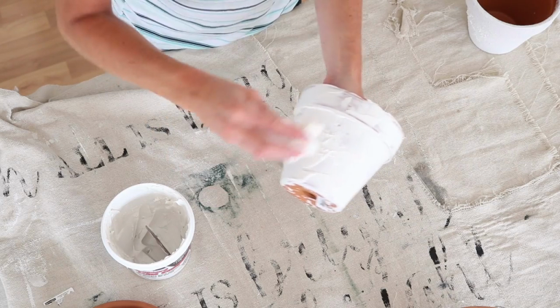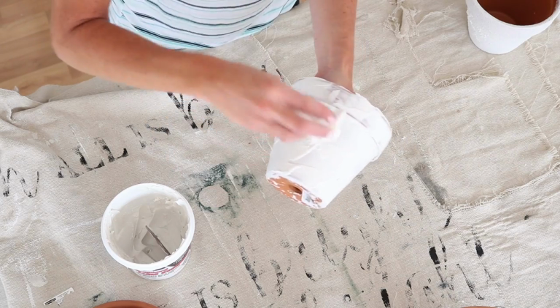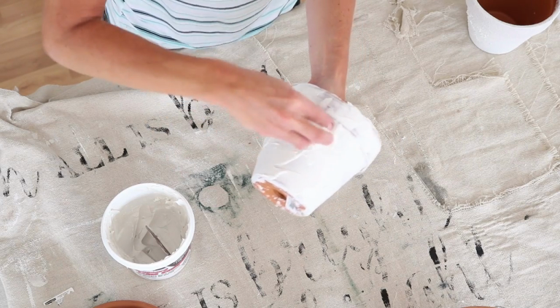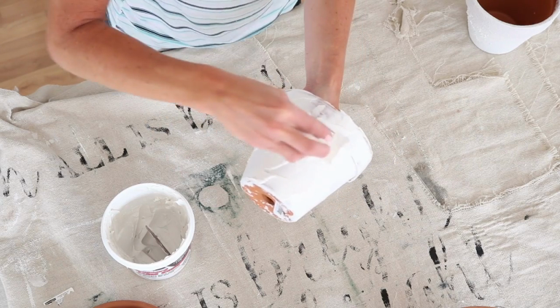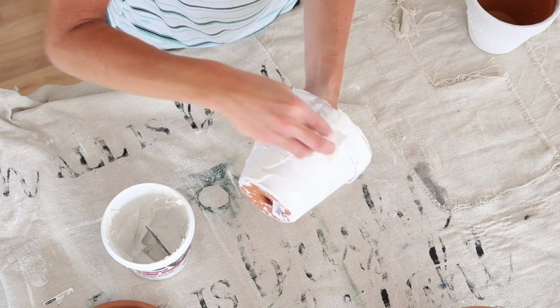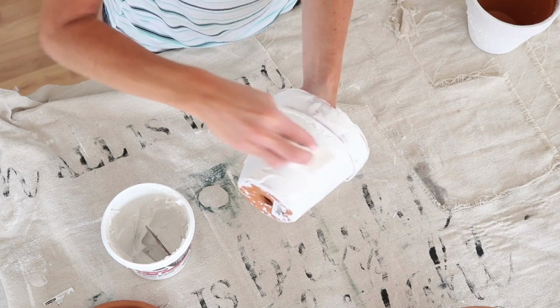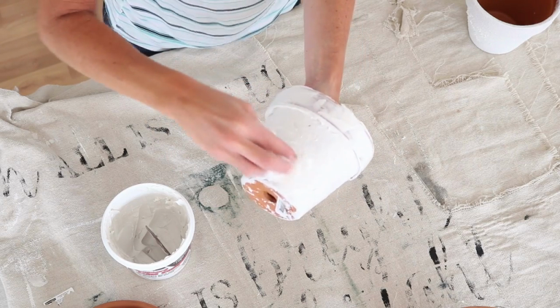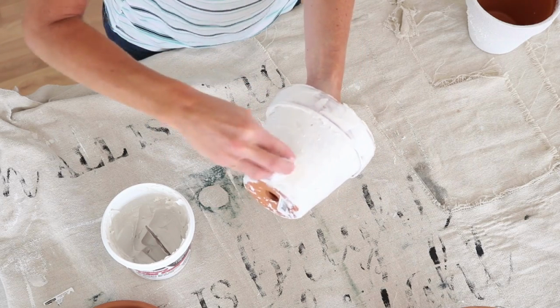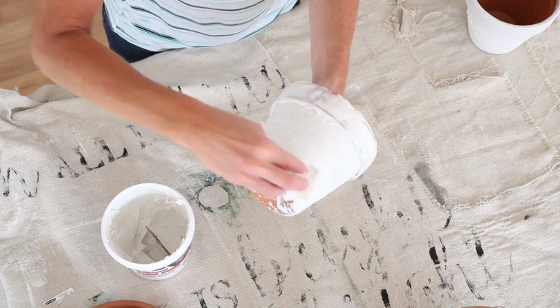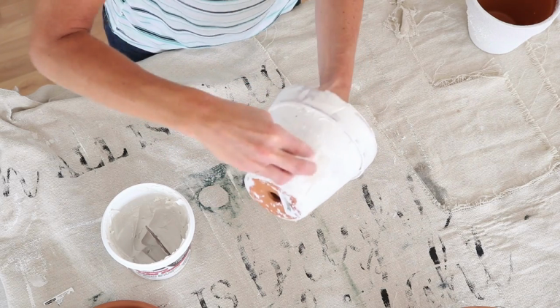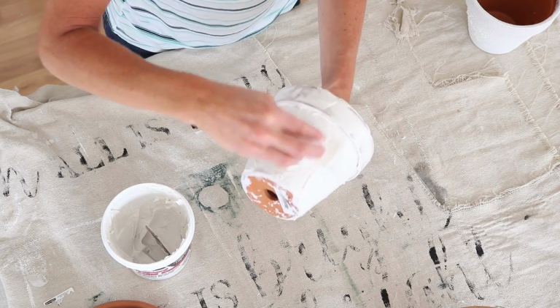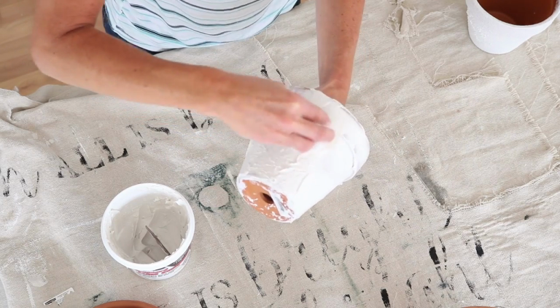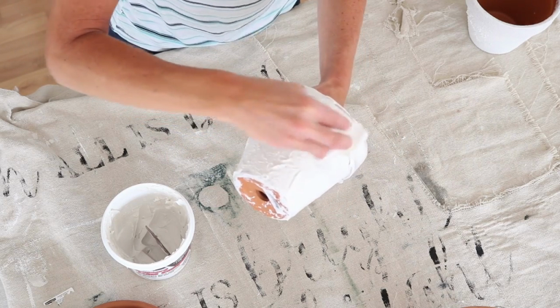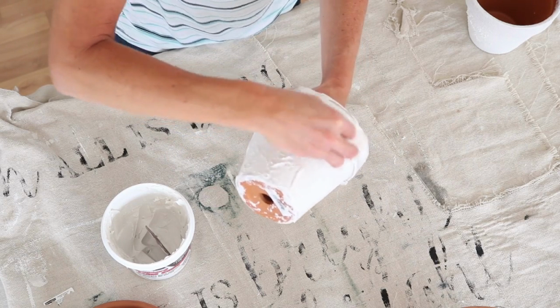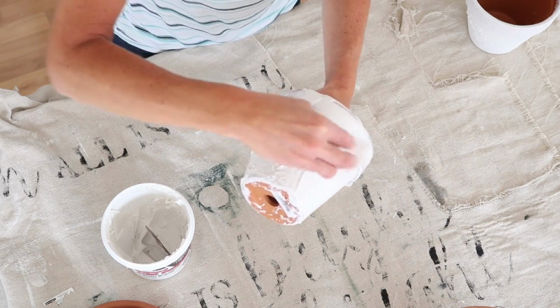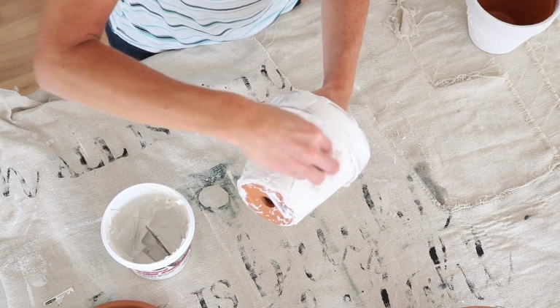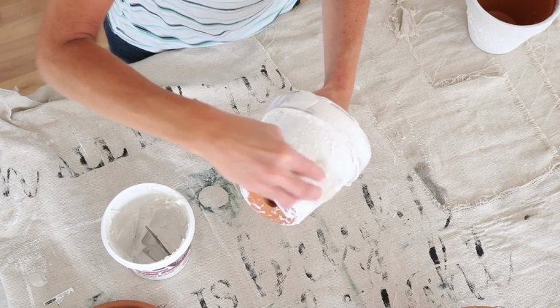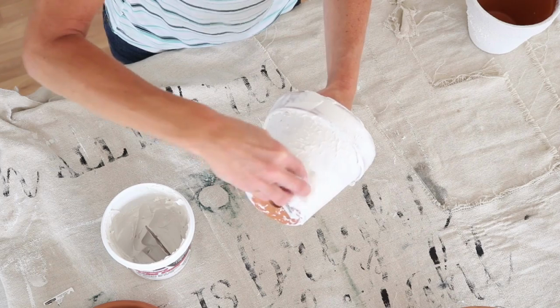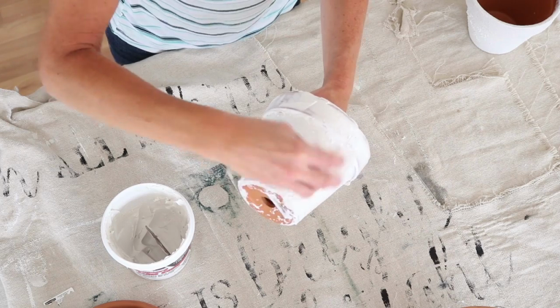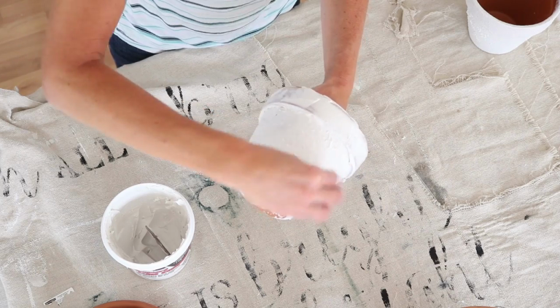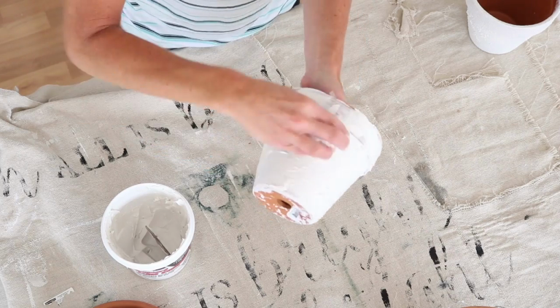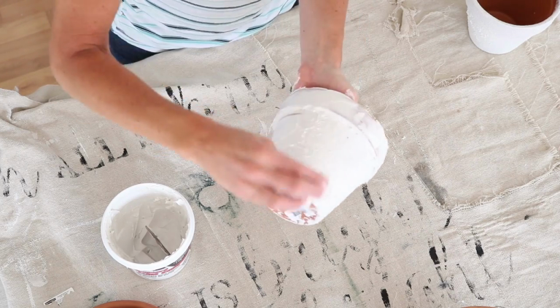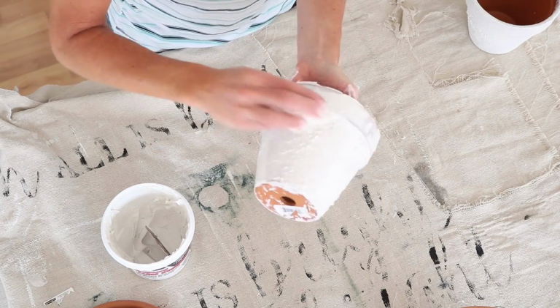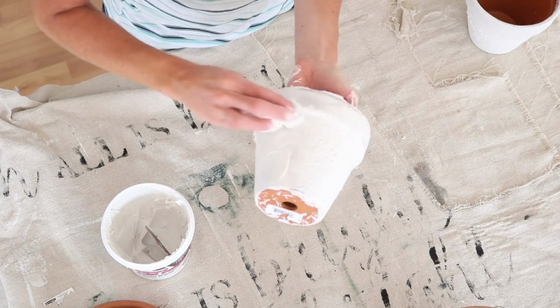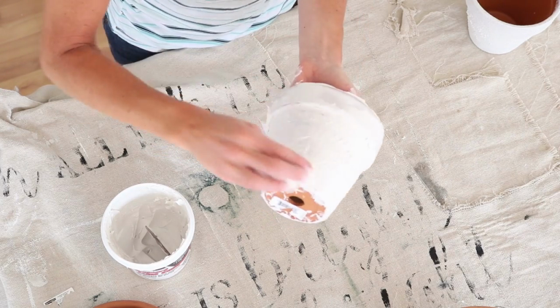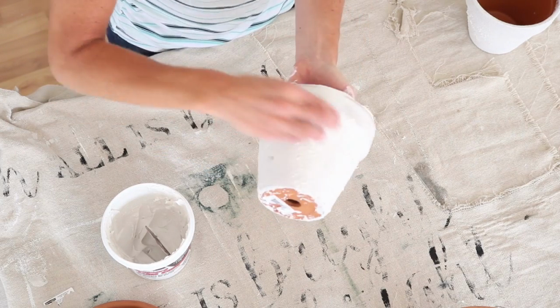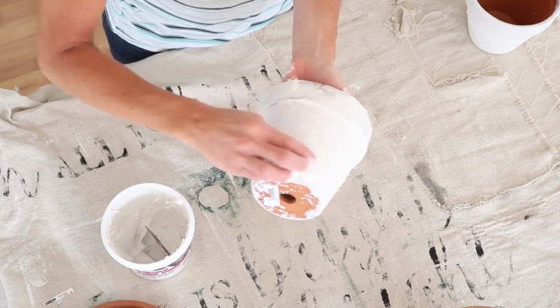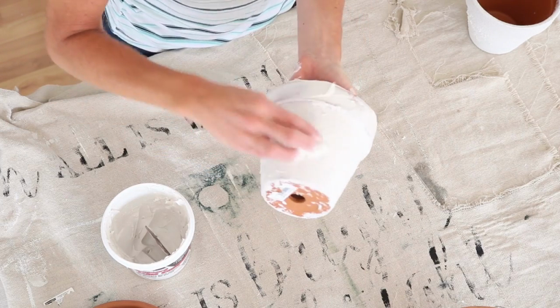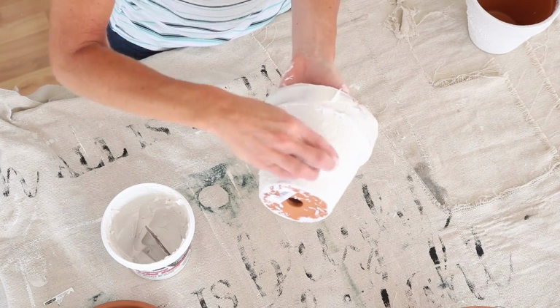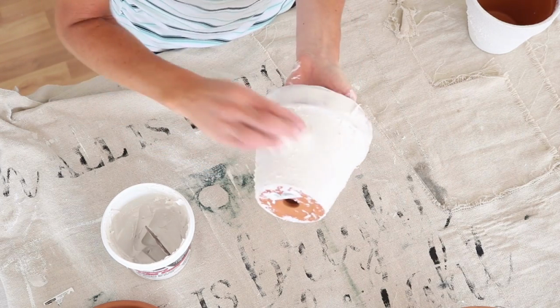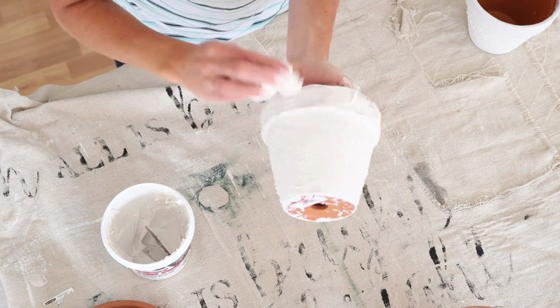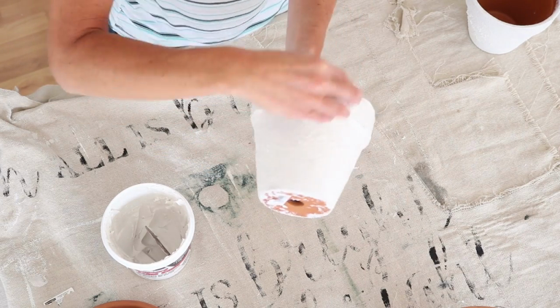I decided to use a paper towel to dab the spackling before it dried, just to give it more of a texture look versus just a smeared-on look.